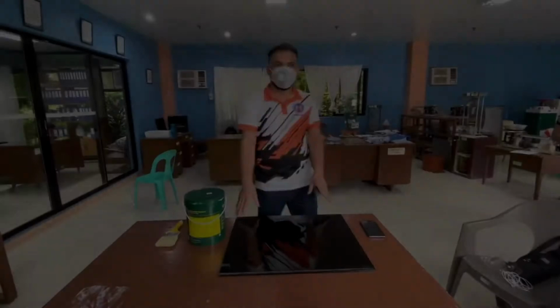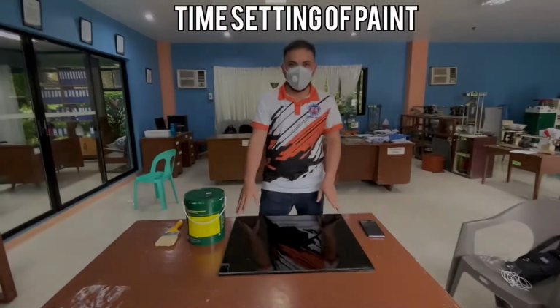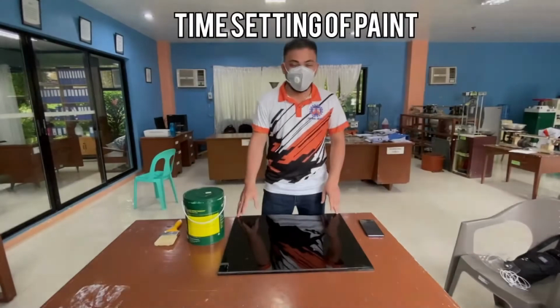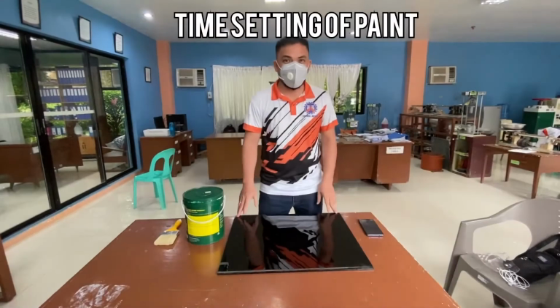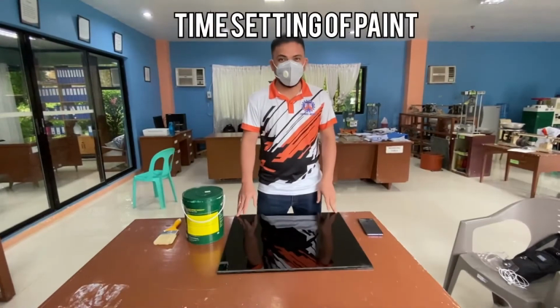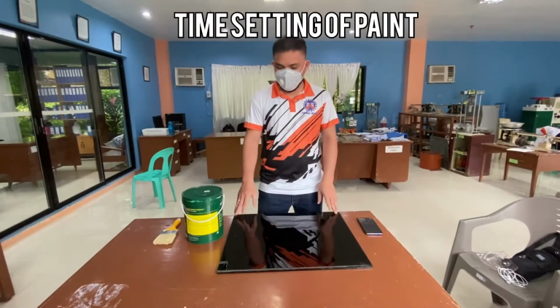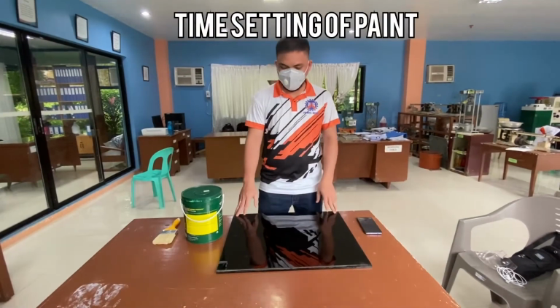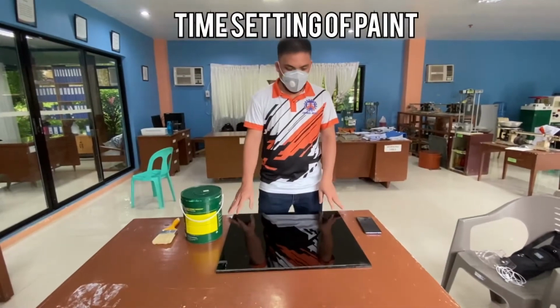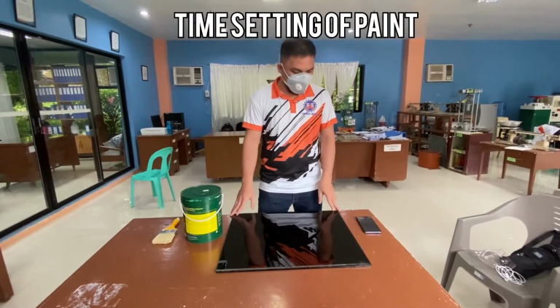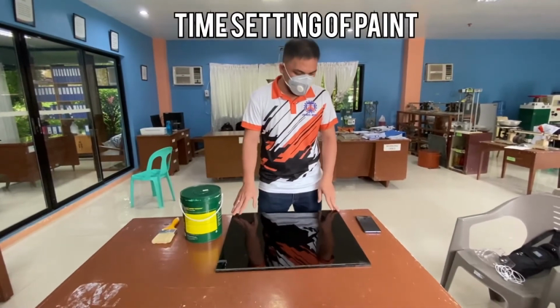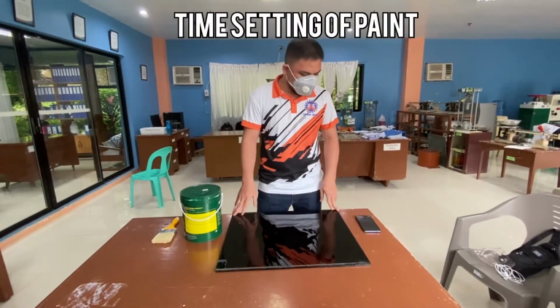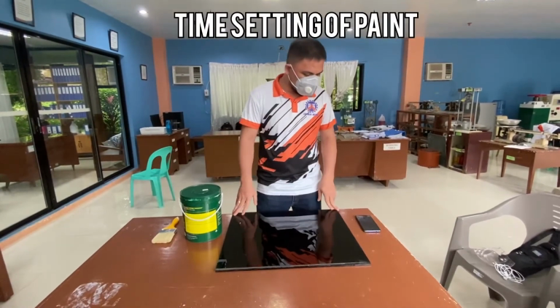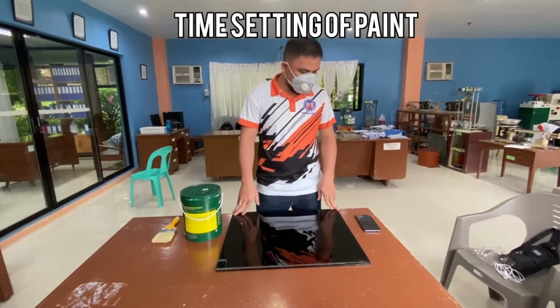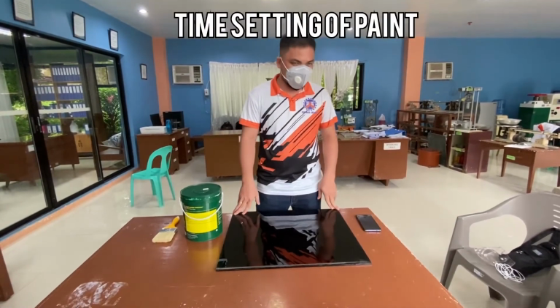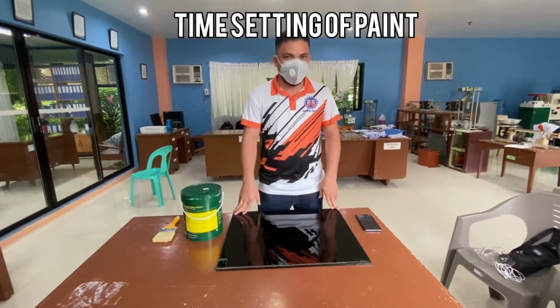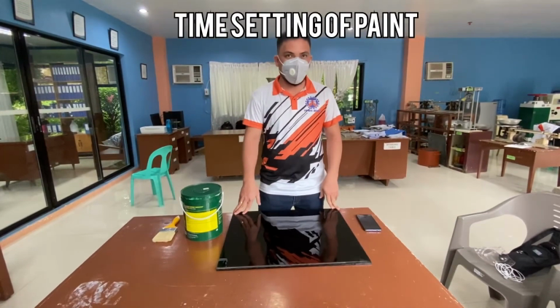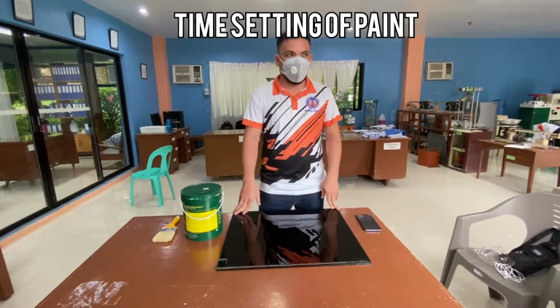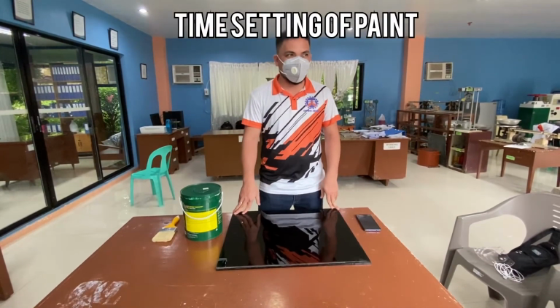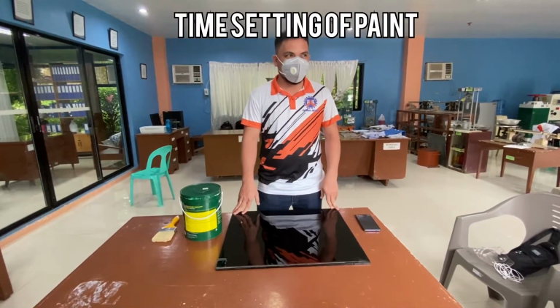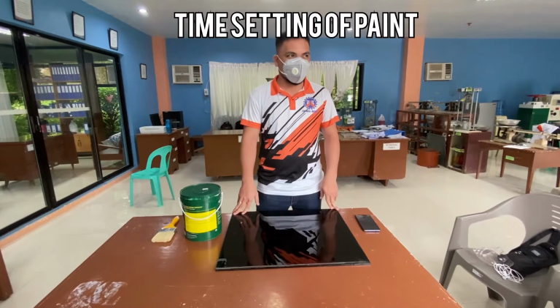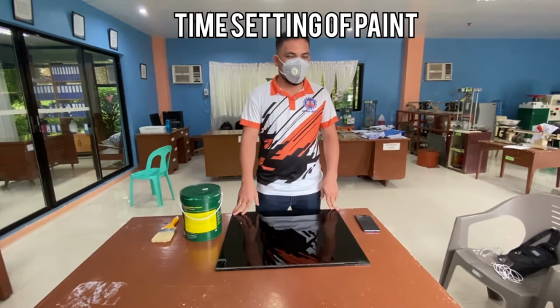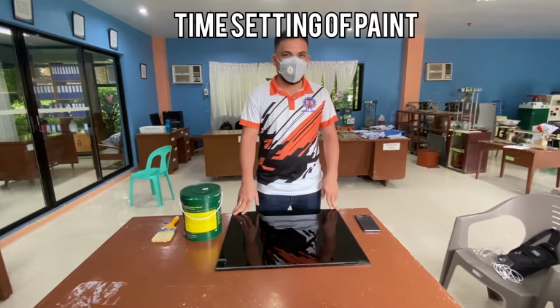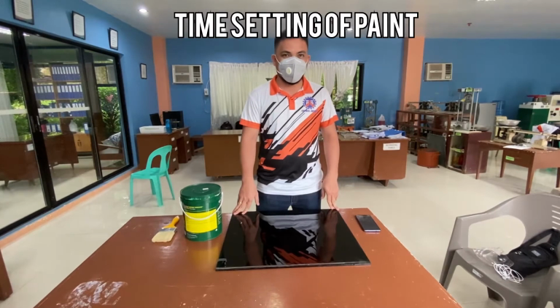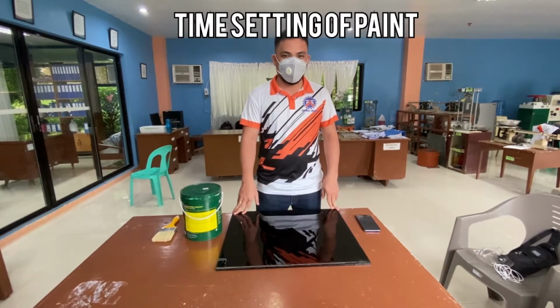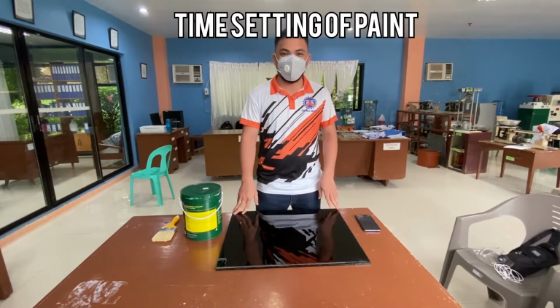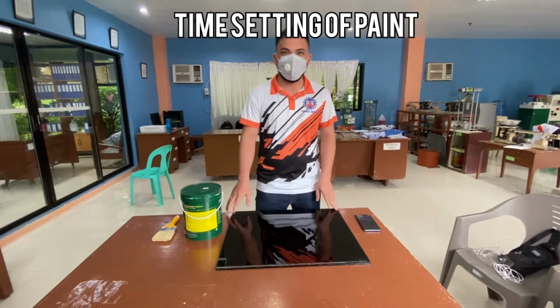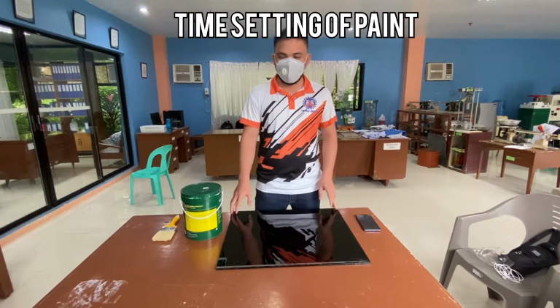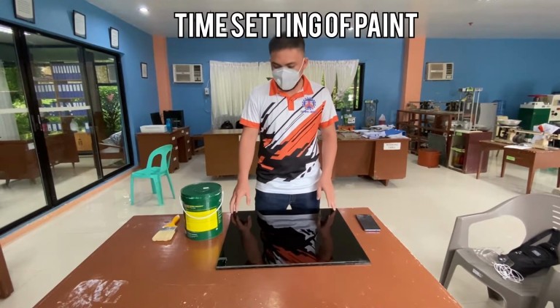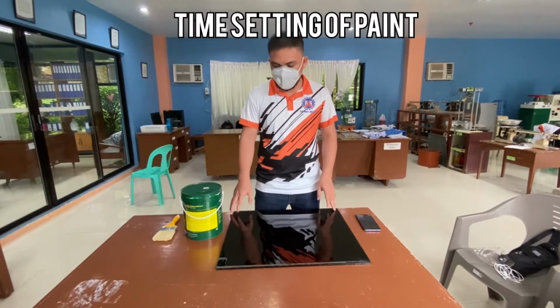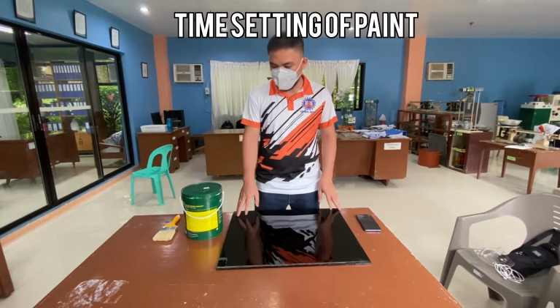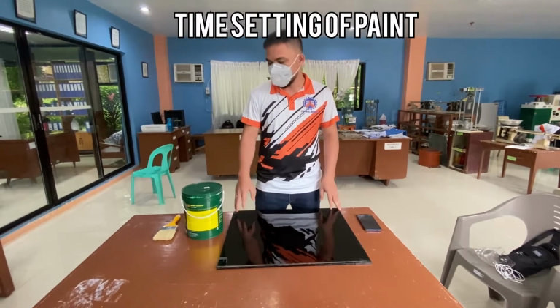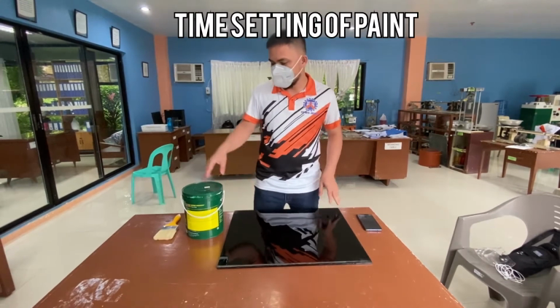Good morning everyone. I'm going to perform a drying time test of paint.